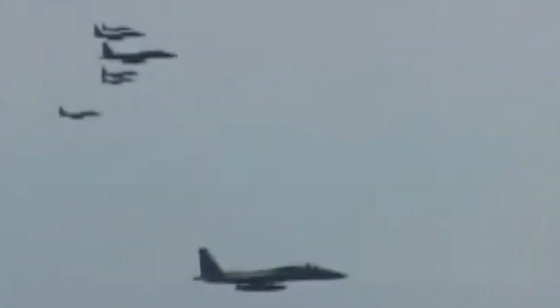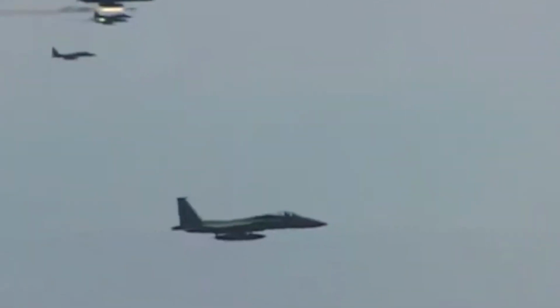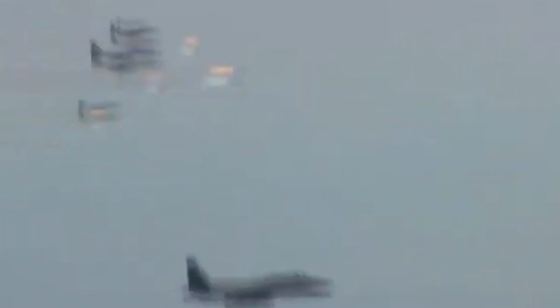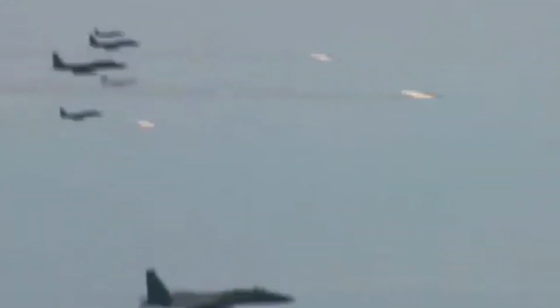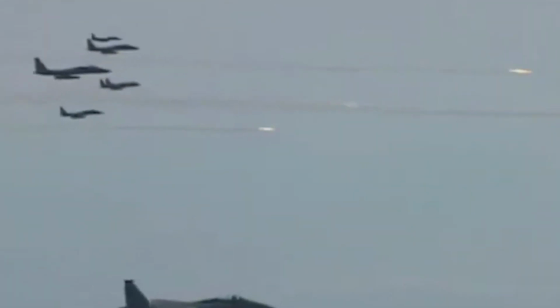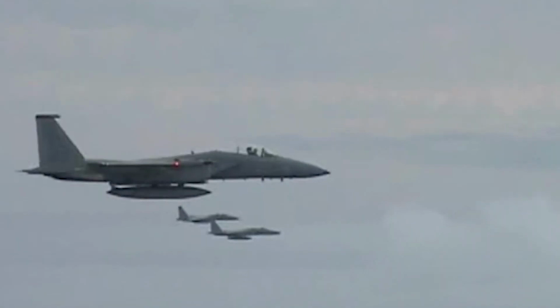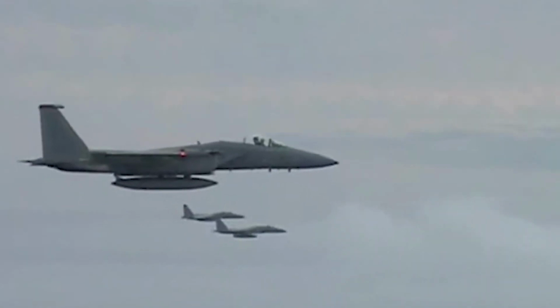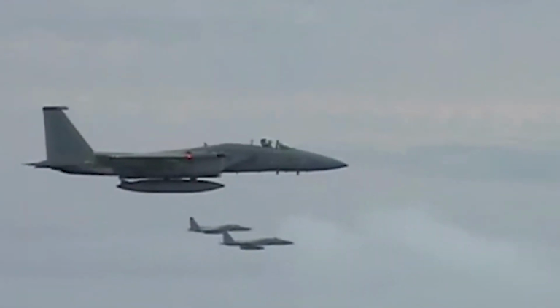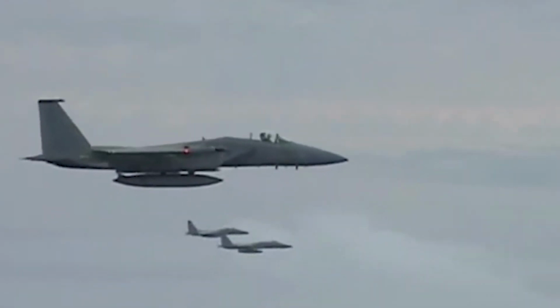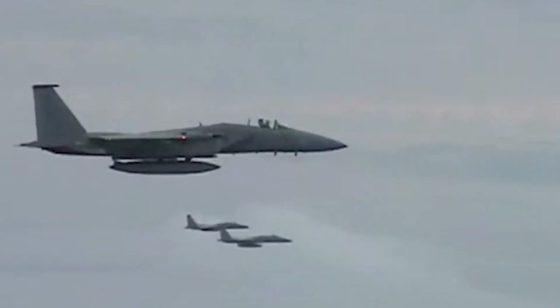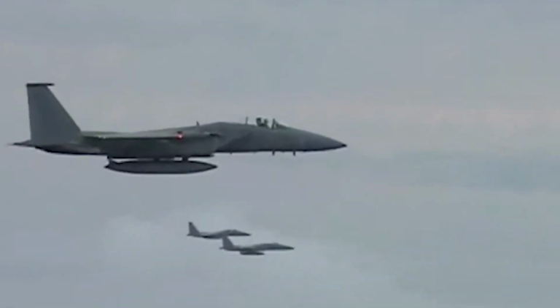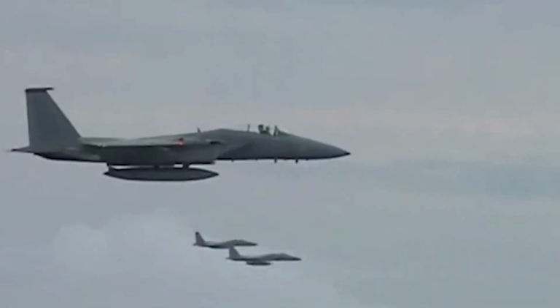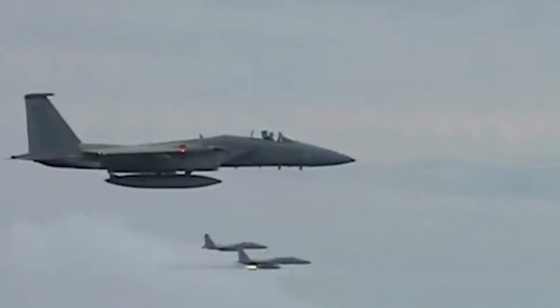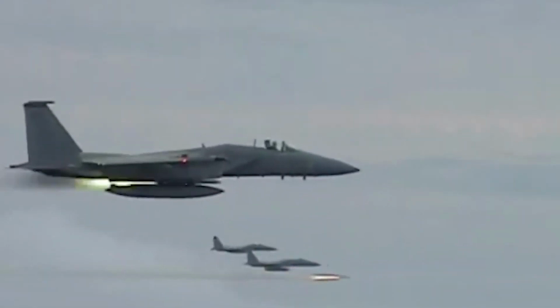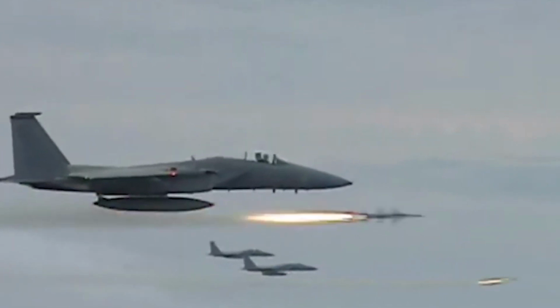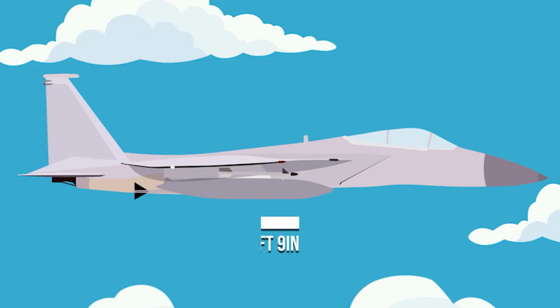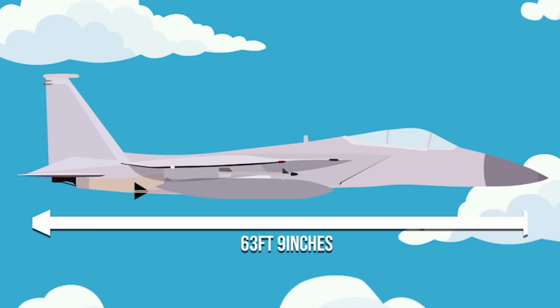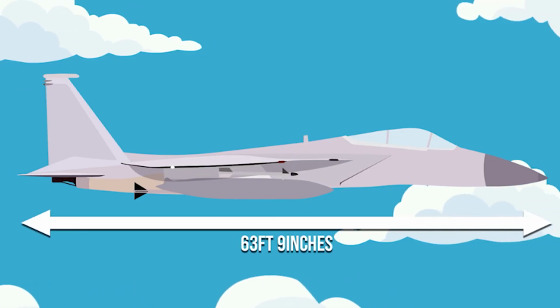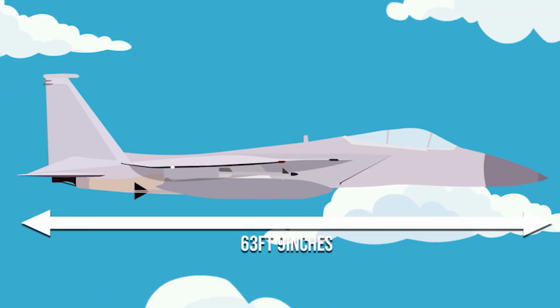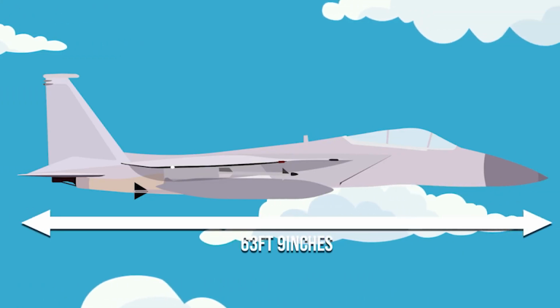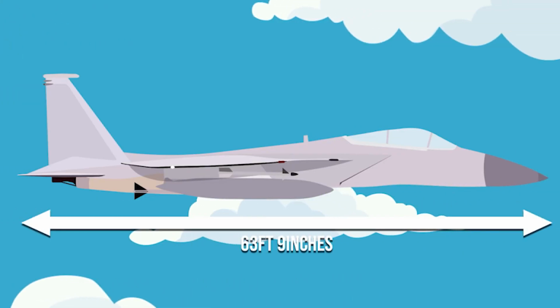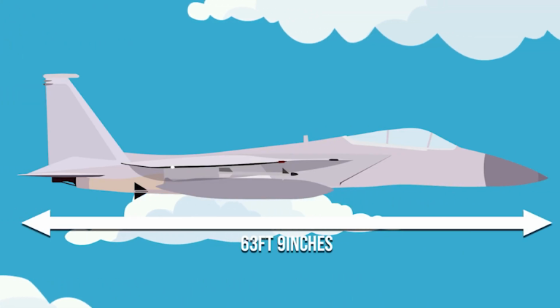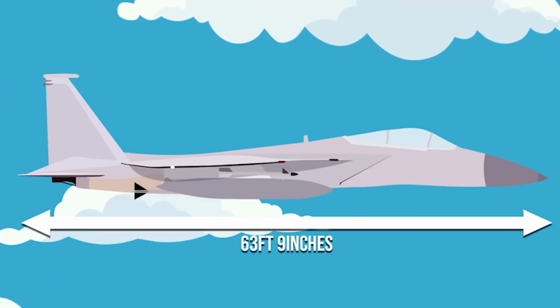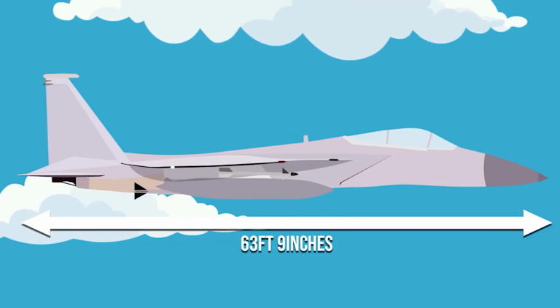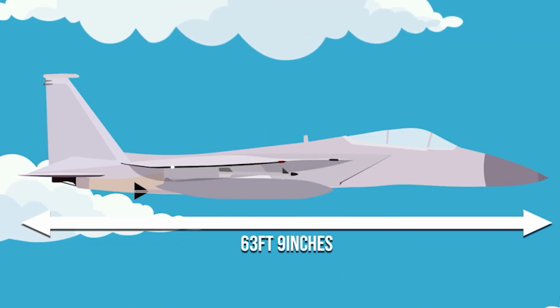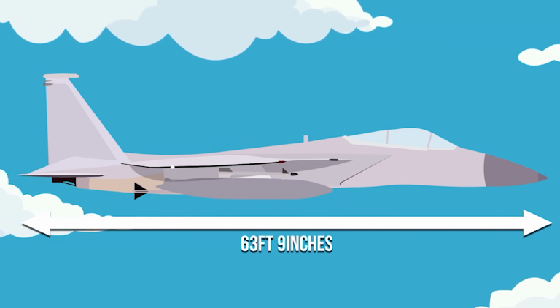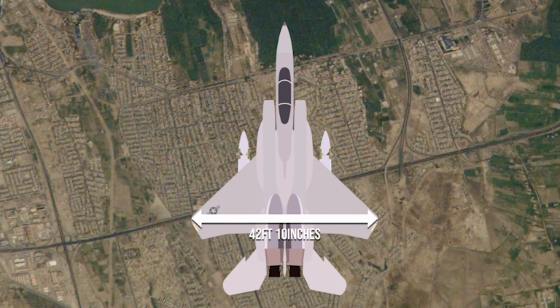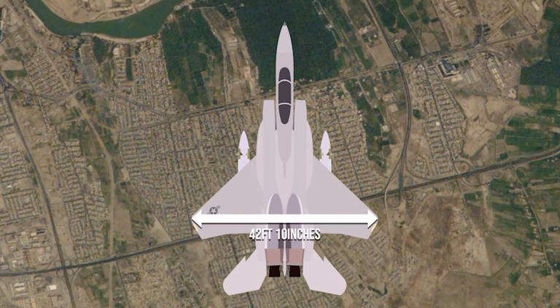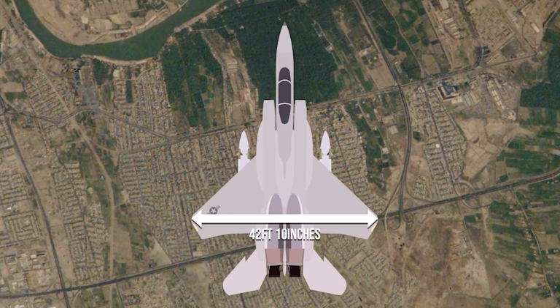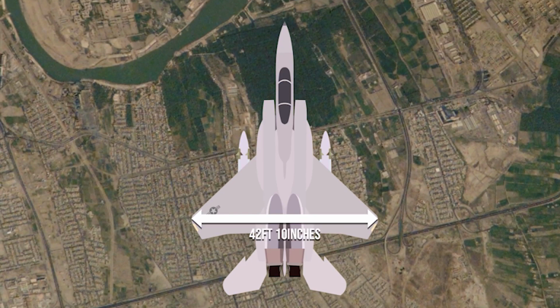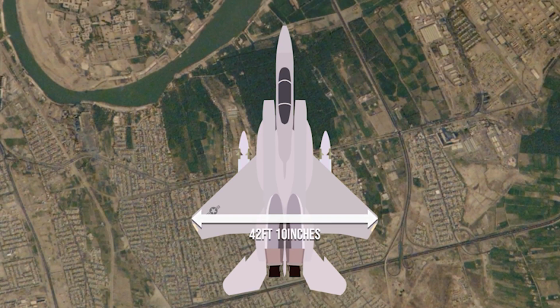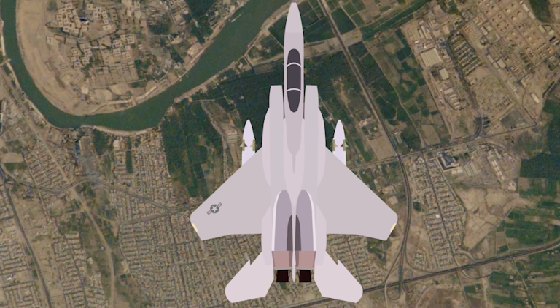To date, the F-15 has recorded a sensational air-to-air combat record of 104 kills to 0 losses. Size-wise, the F-15 measured in at 63 feet and 9 inches in length with a wingspan of 42 feet and 10 inches.